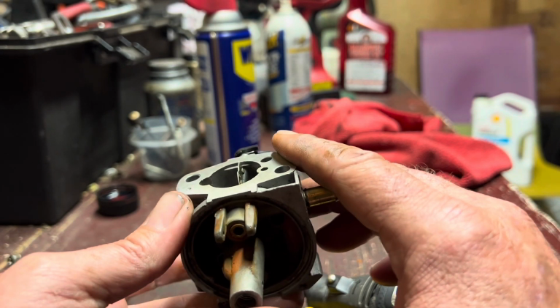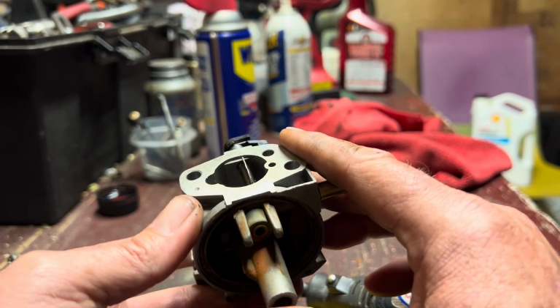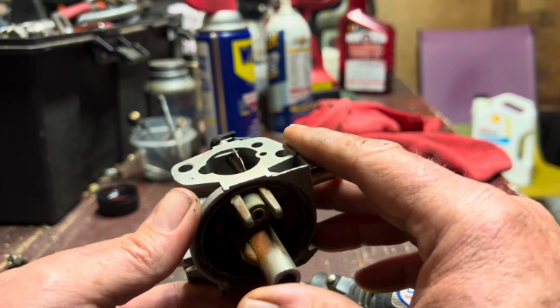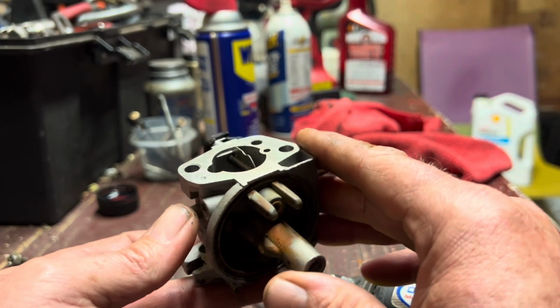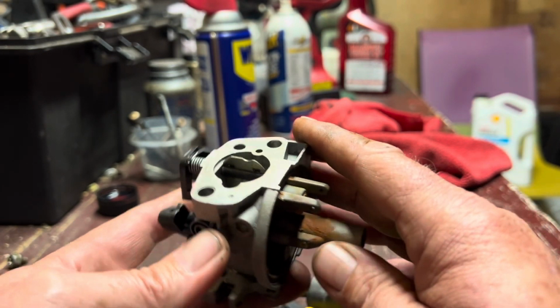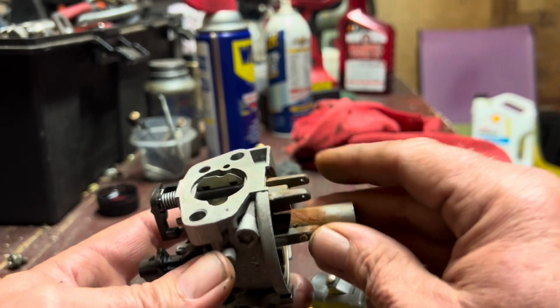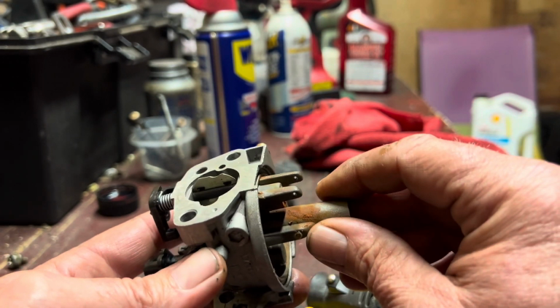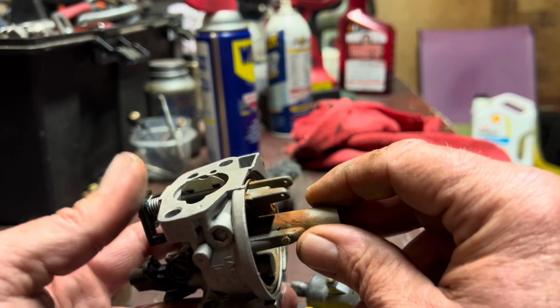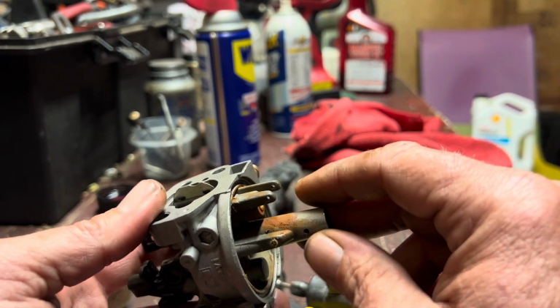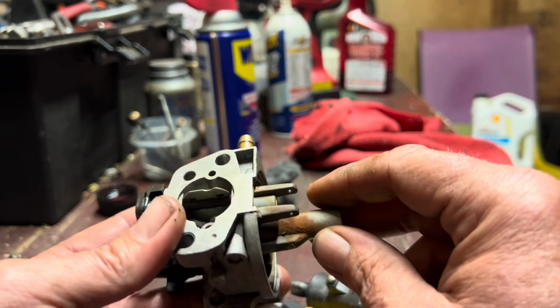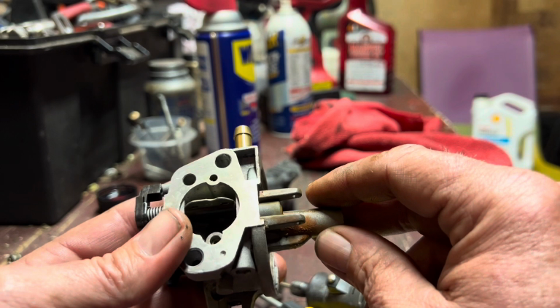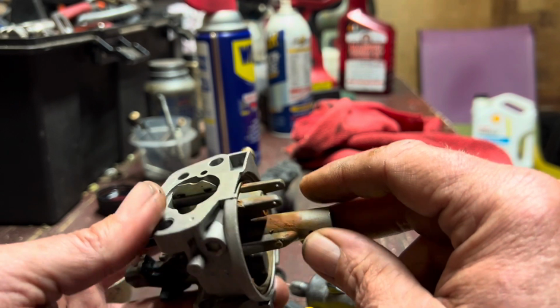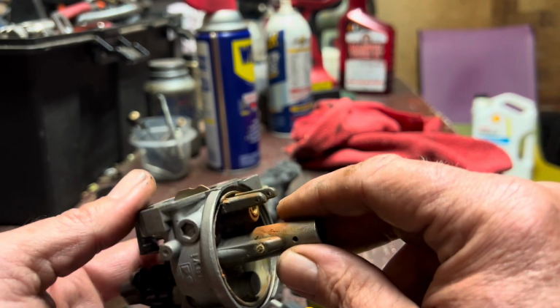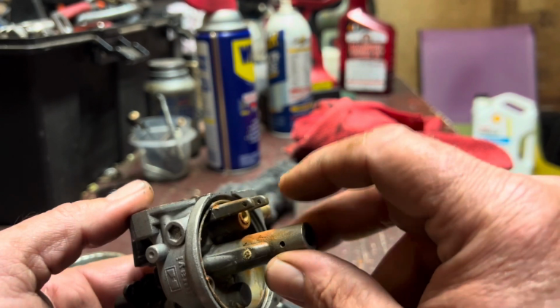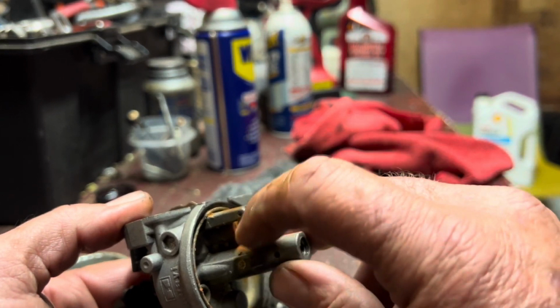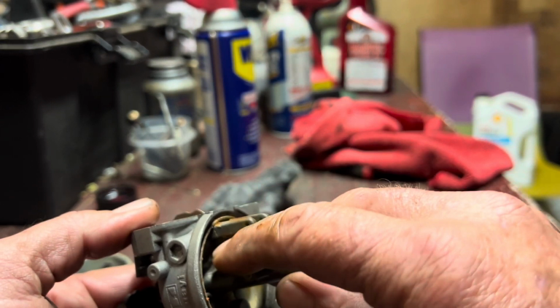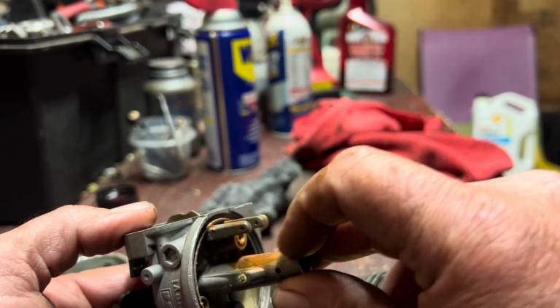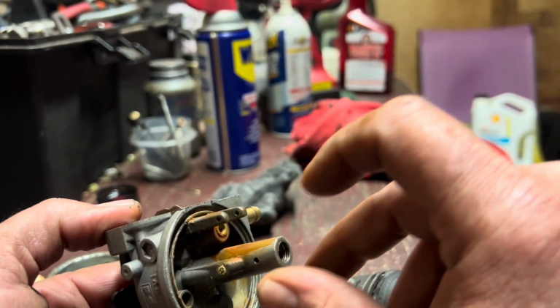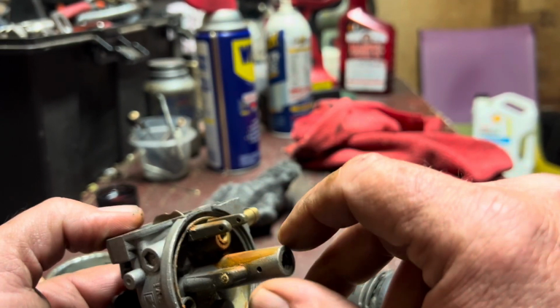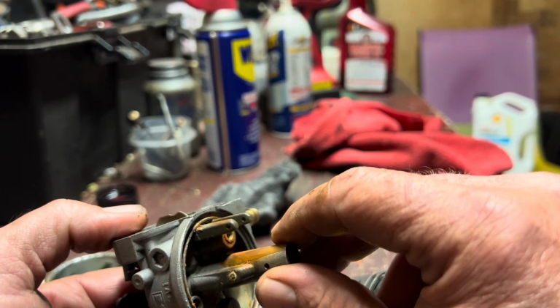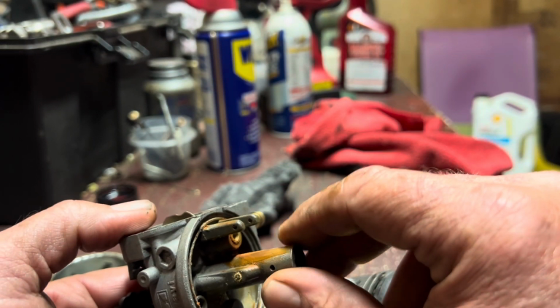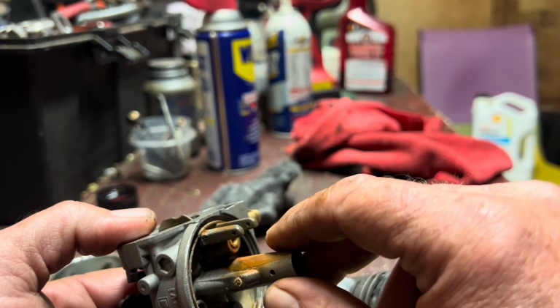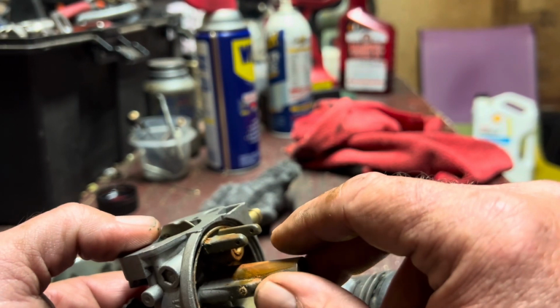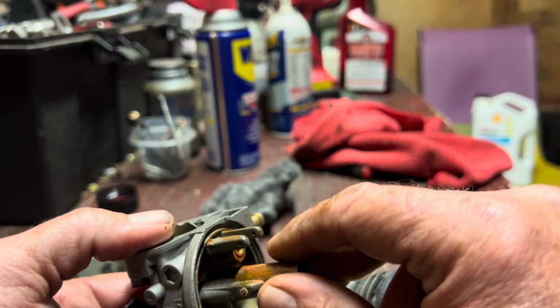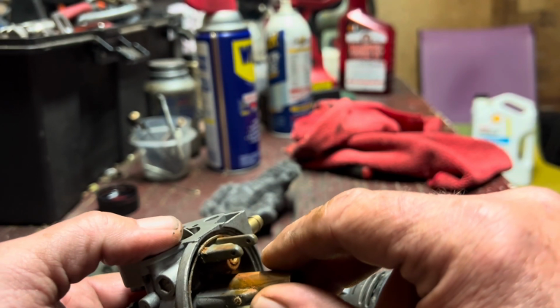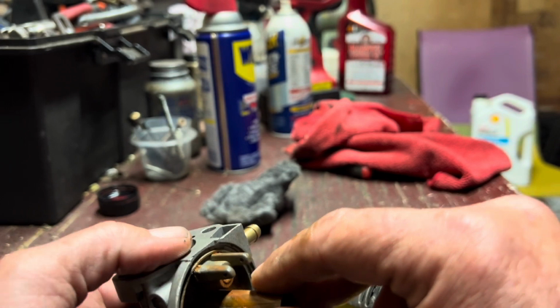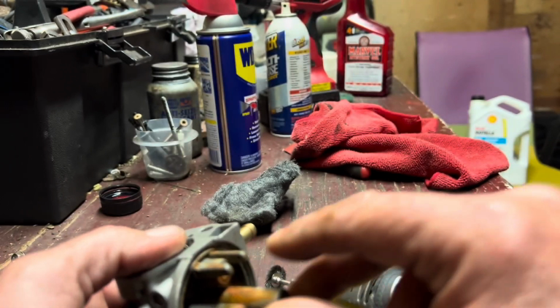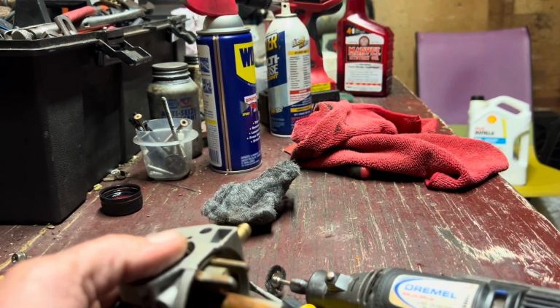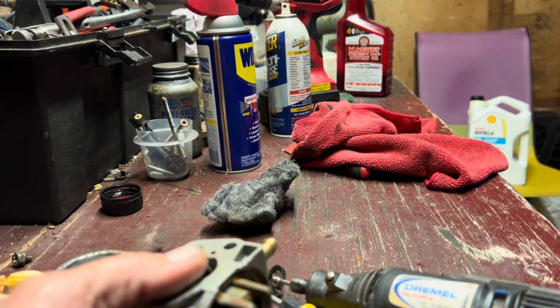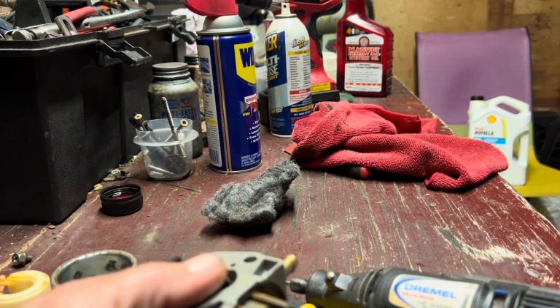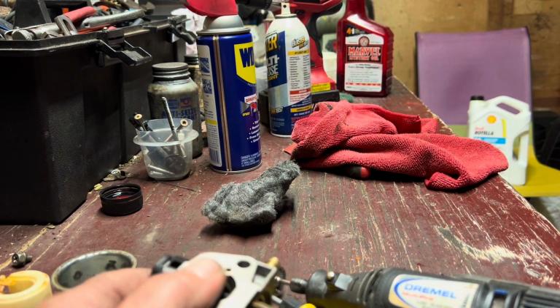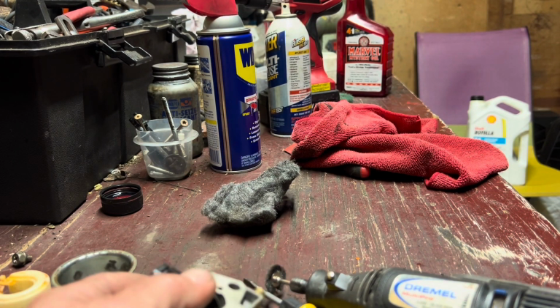I have no doubt in my mind this carburetor is going to run absolutely perfect. A little more cleaning and whatnot, but that's where that is.